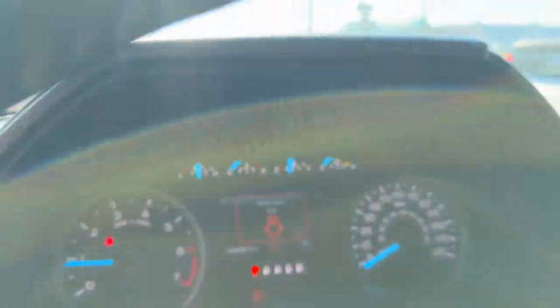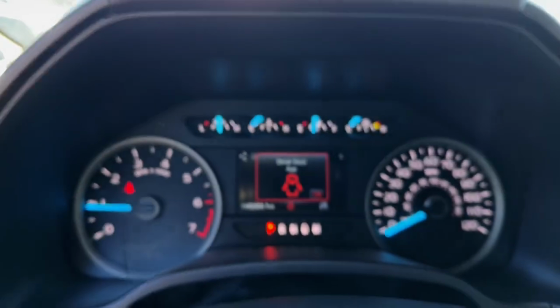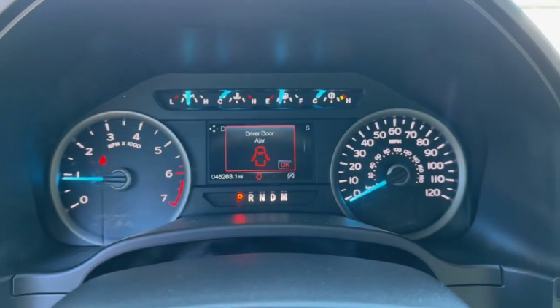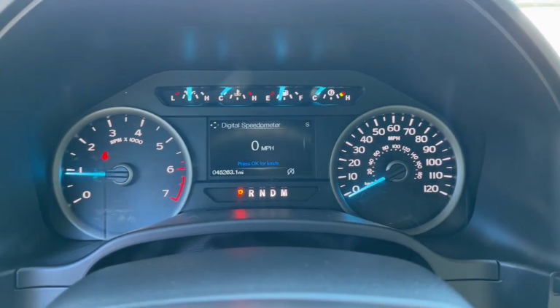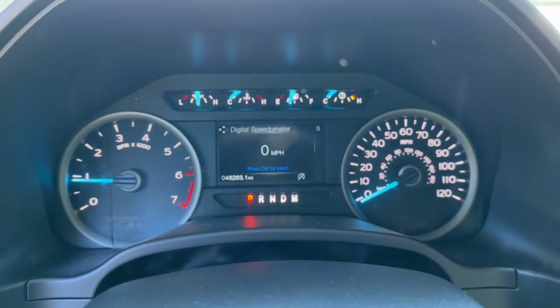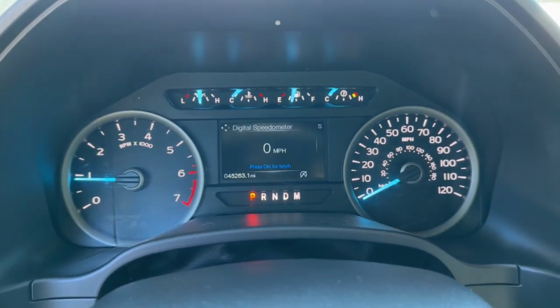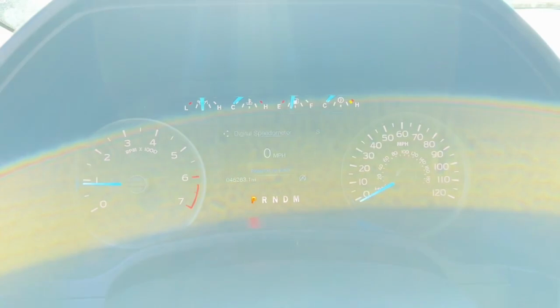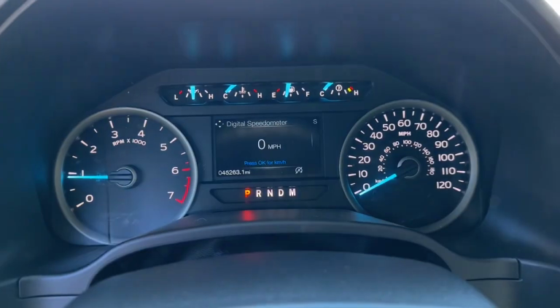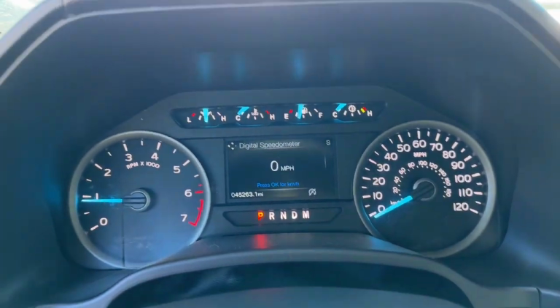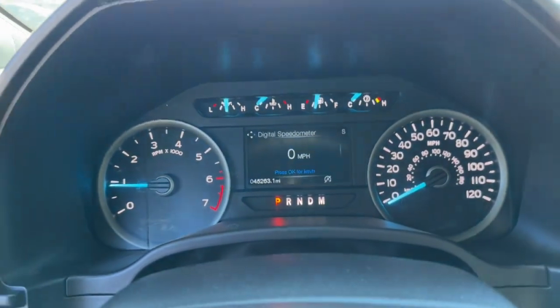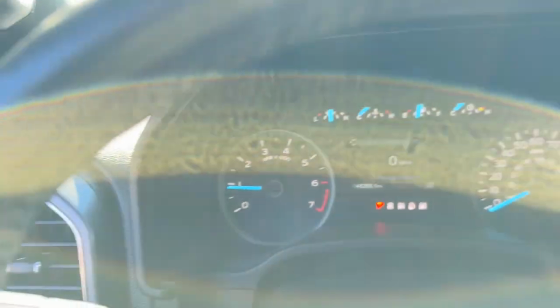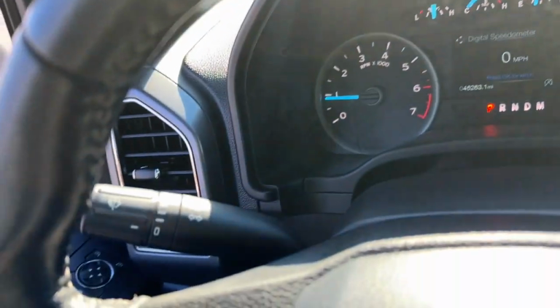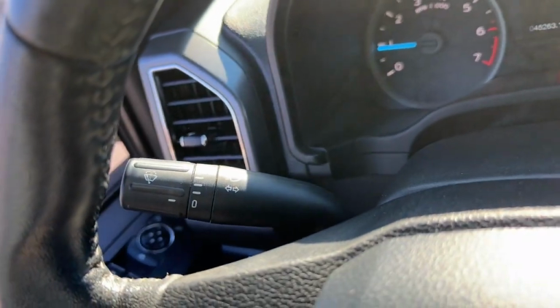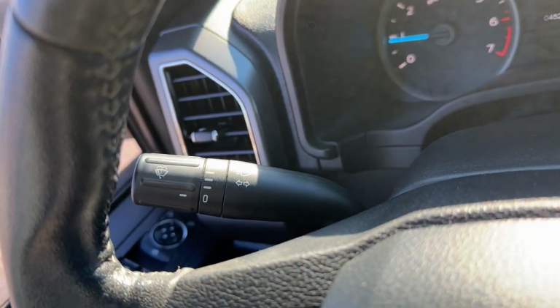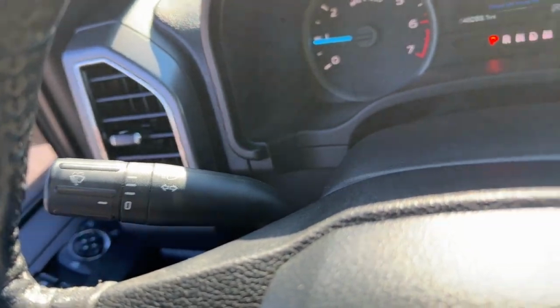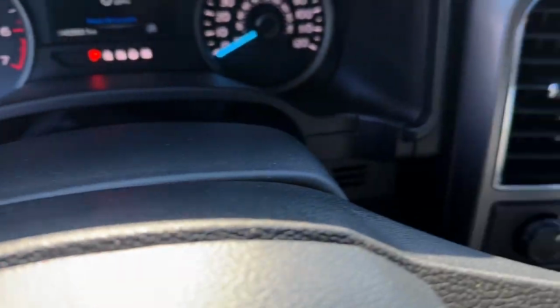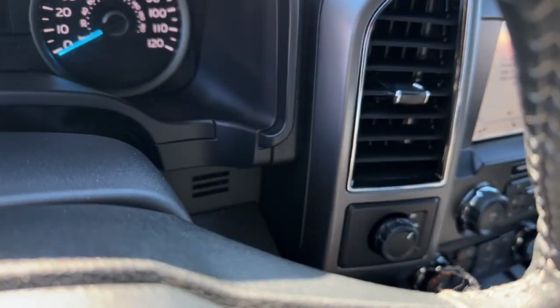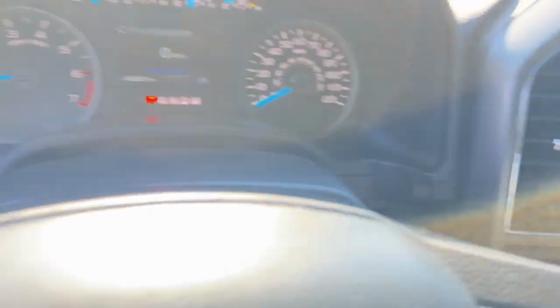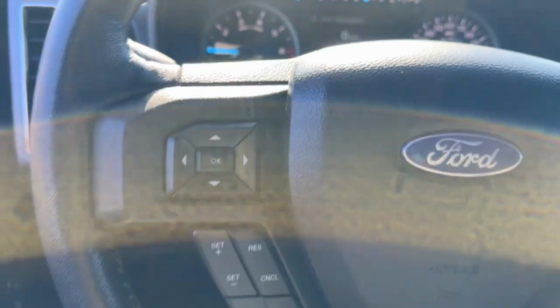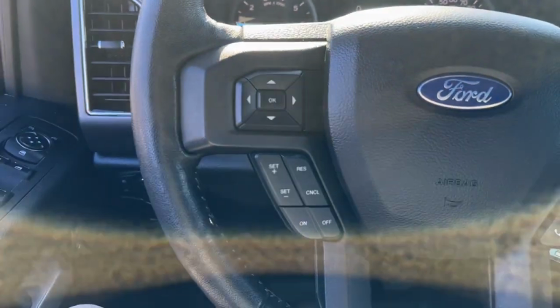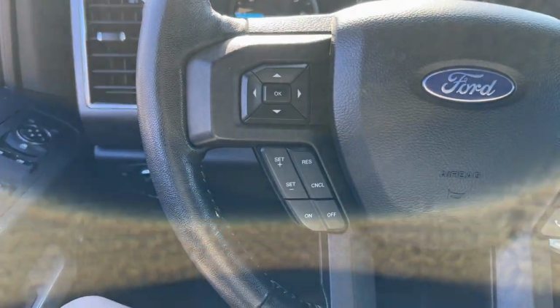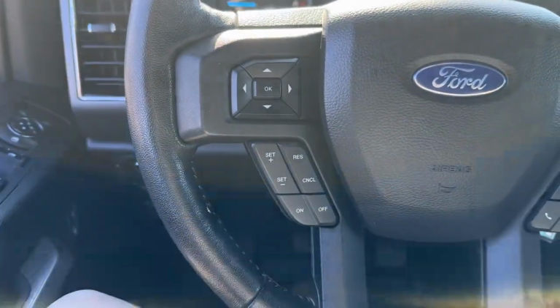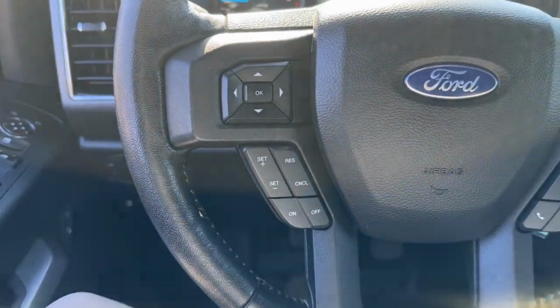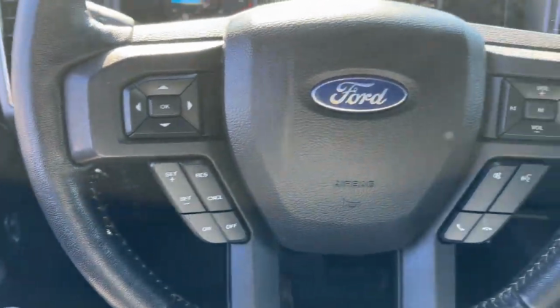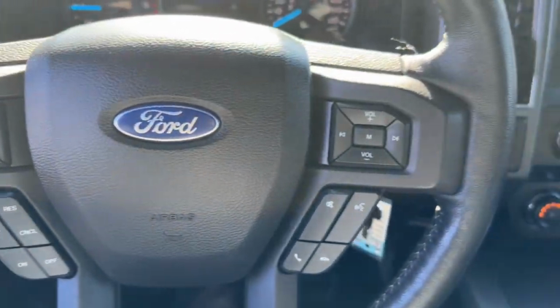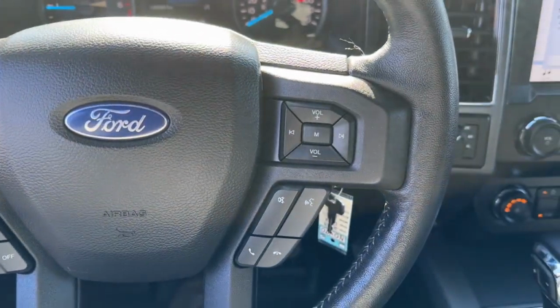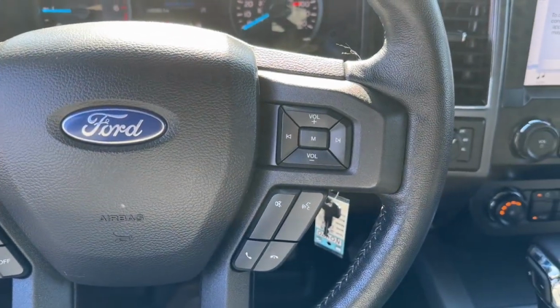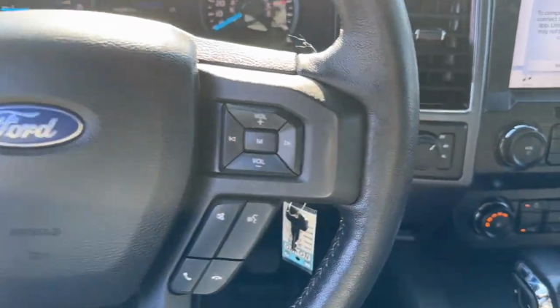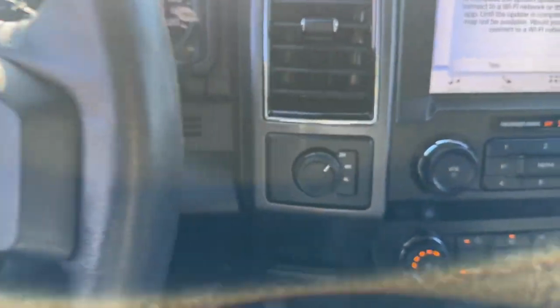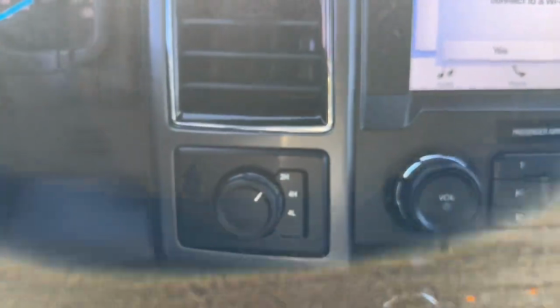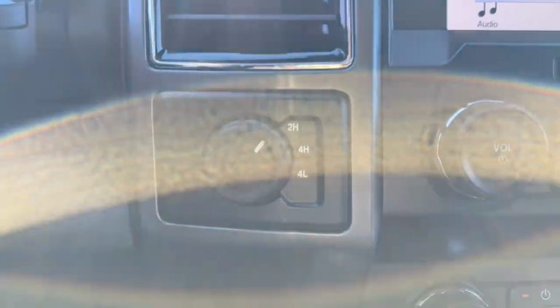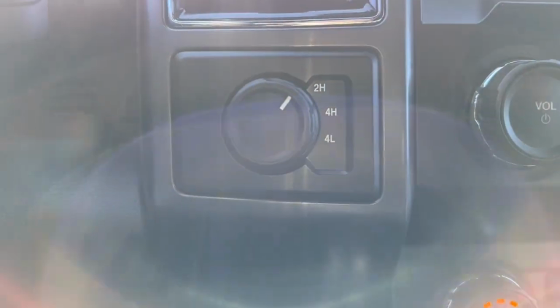Keyless entry, heated mirrors, satellite radio, fog lamps, backup camera, alarm, leather-wrapped steering wheel, electronic stability control, steering wheel audio controls, trailer hitch.